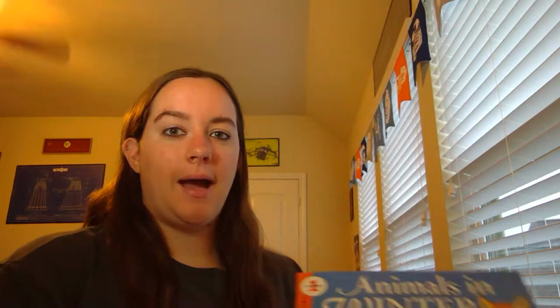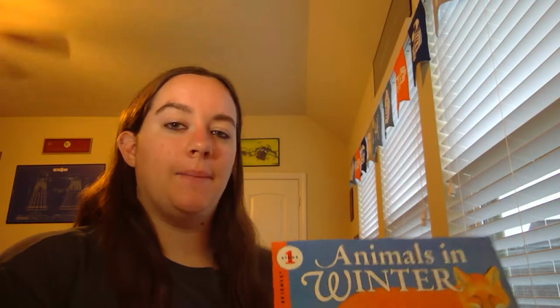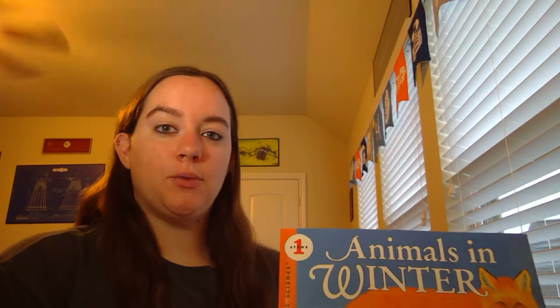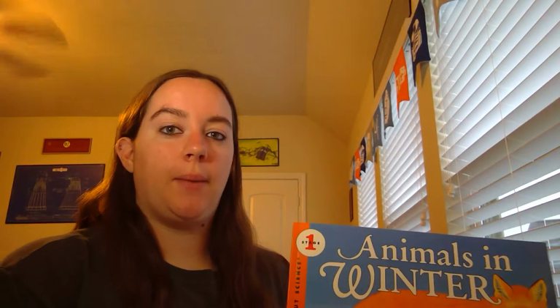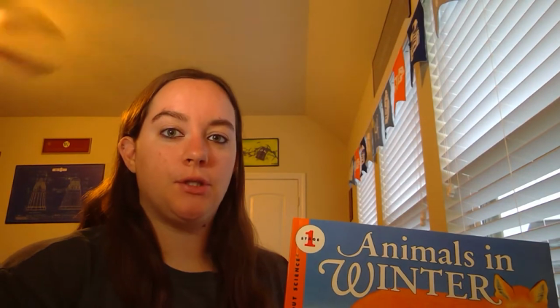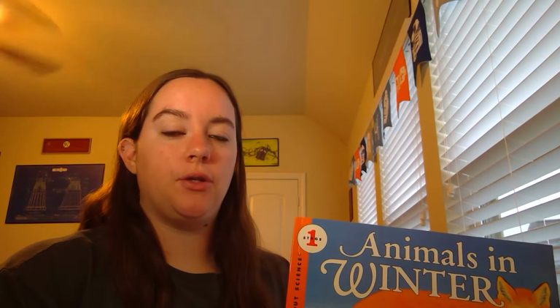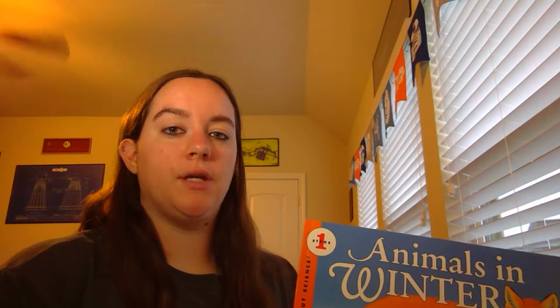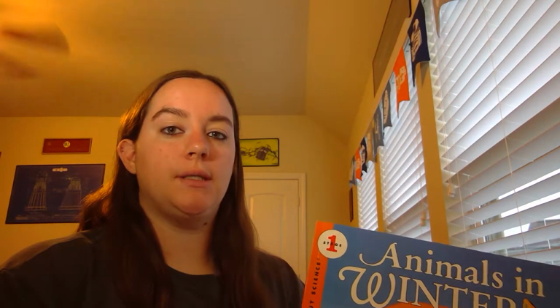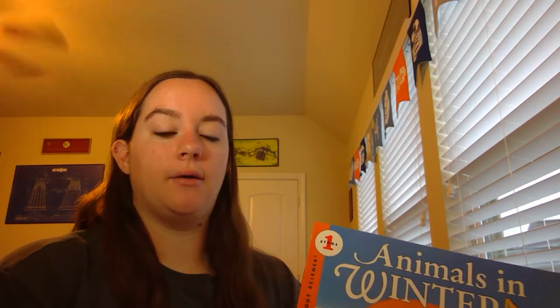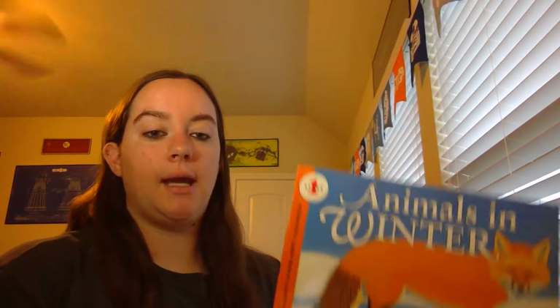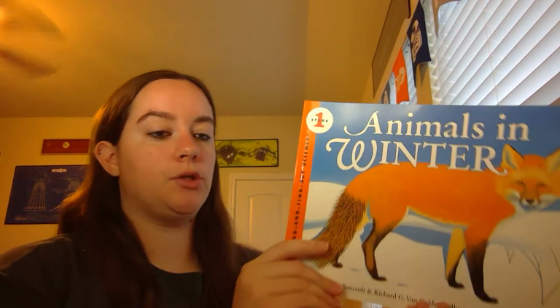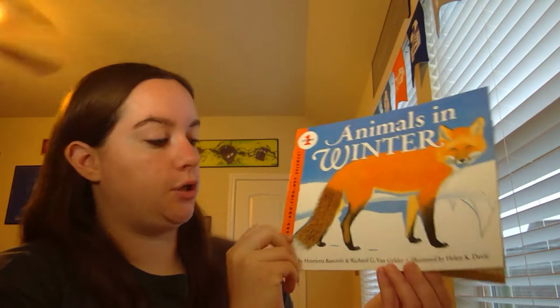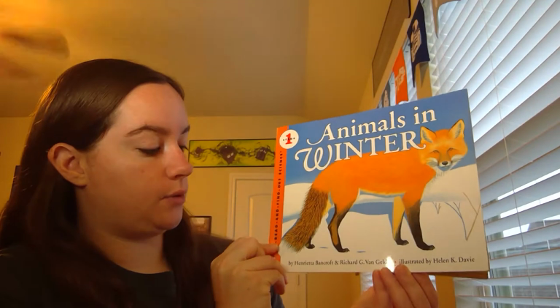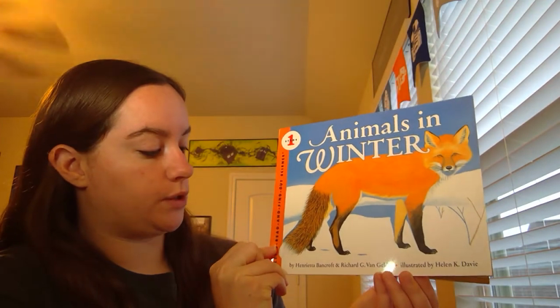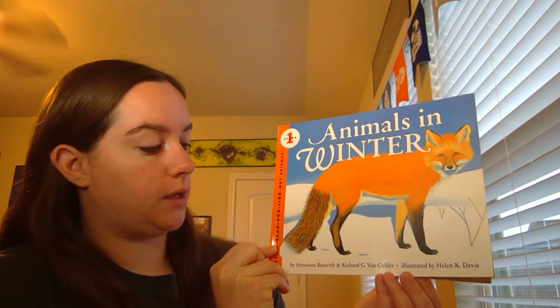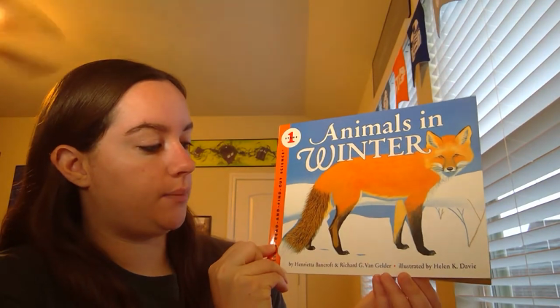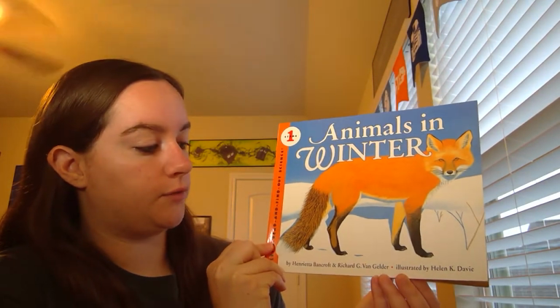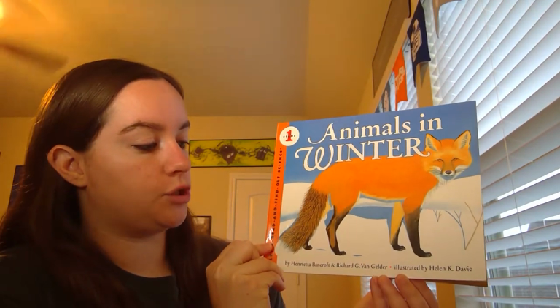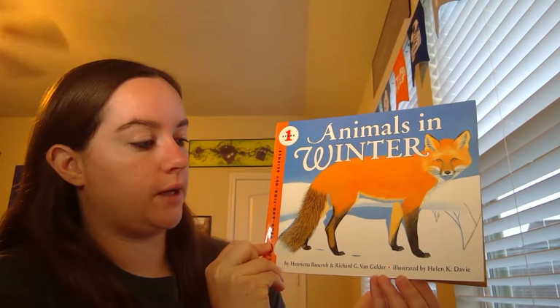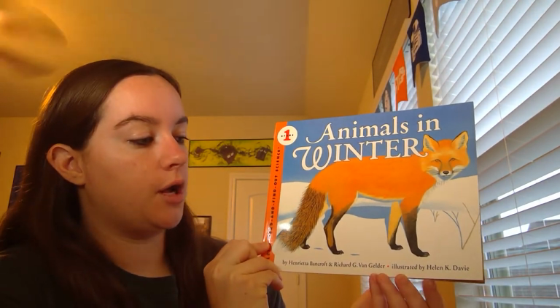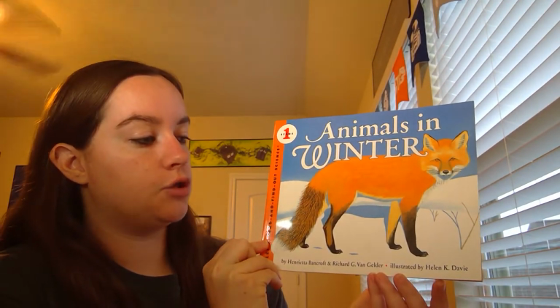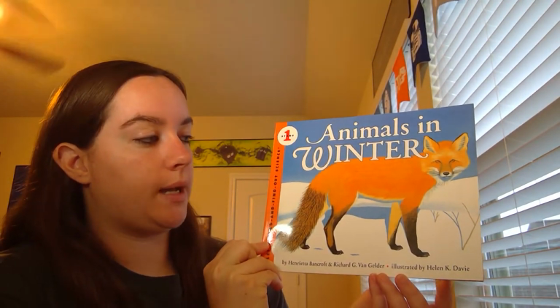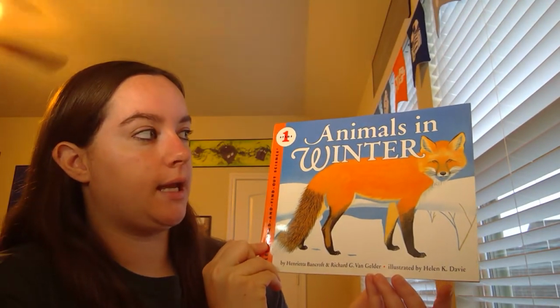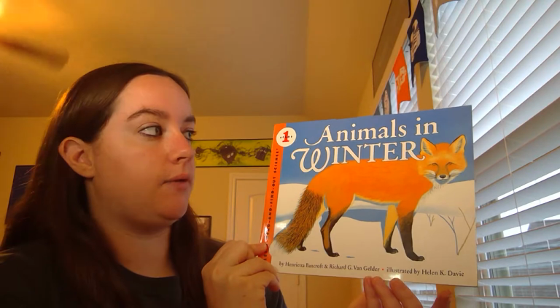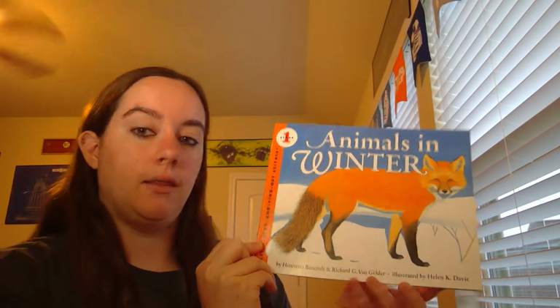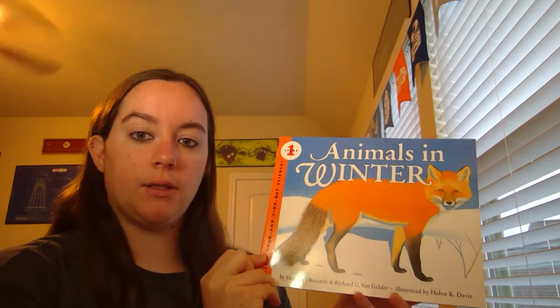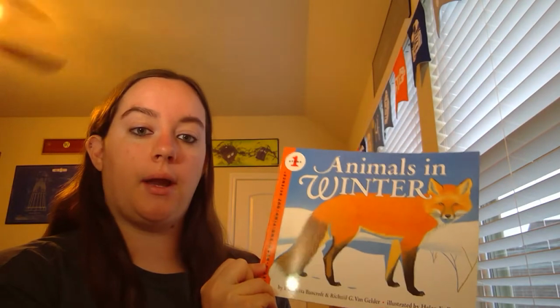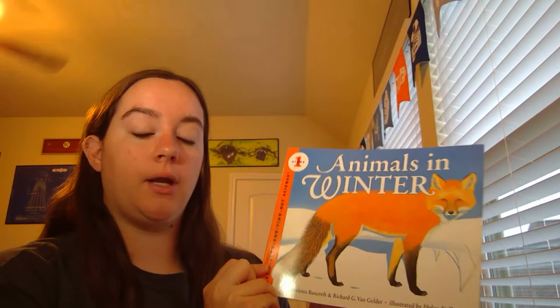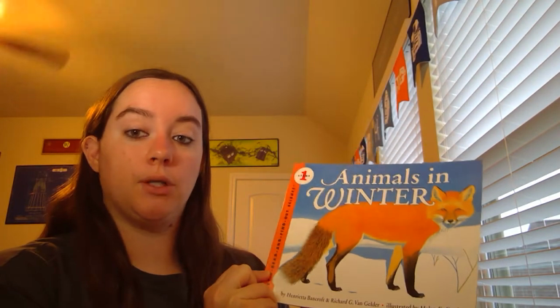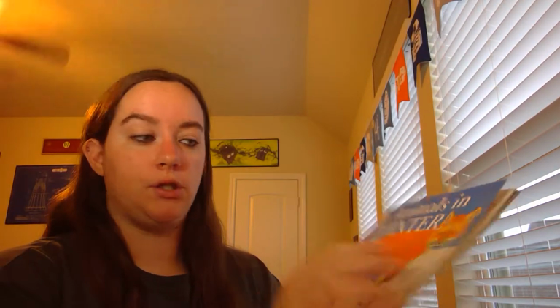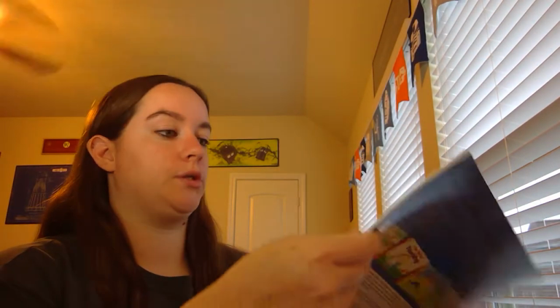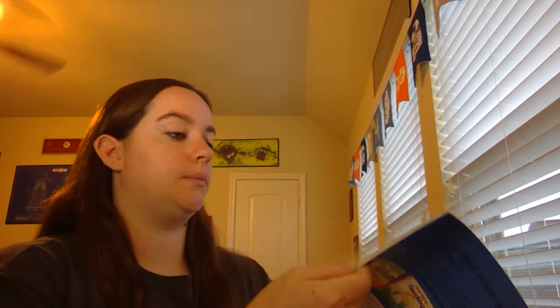Hi, my name is Rachel Capel and I'm a student at the University of Houston Downtown. Today I'm going to read to you Animals in Winter by Henrietta Bancroft and Richard G. Van Gelder, illustrated by Helen K. Davey. This book is about different animals and what they do when wintertime comes.